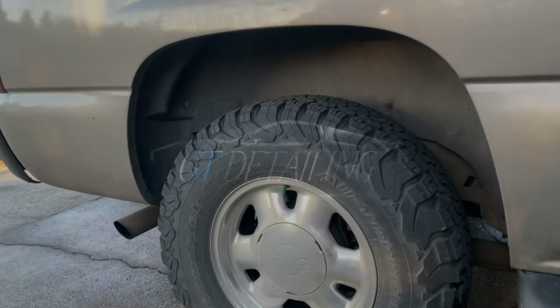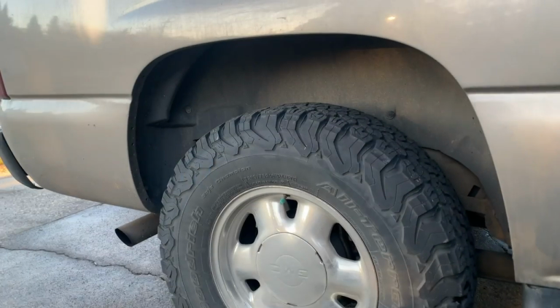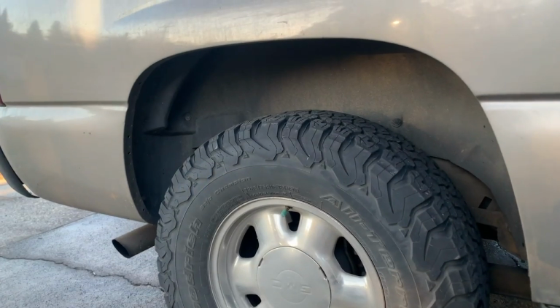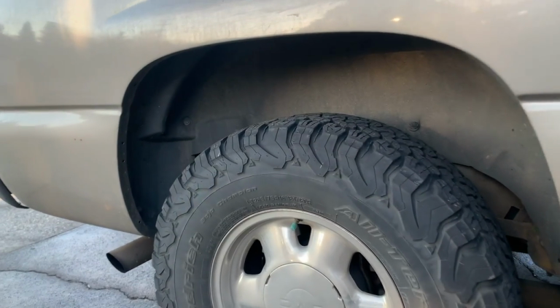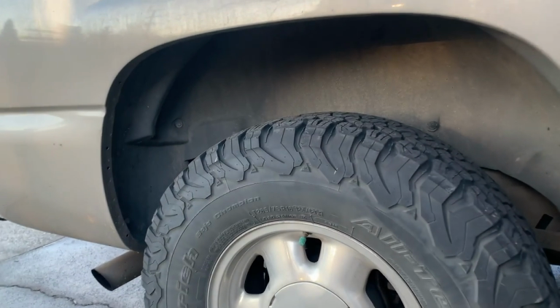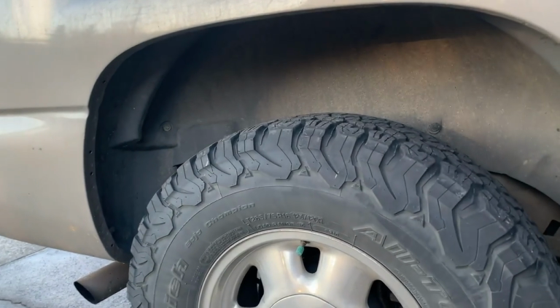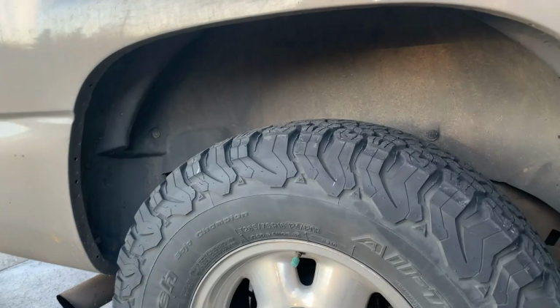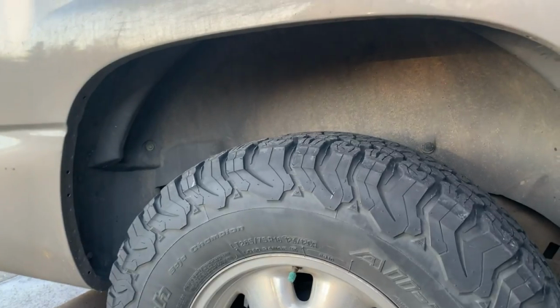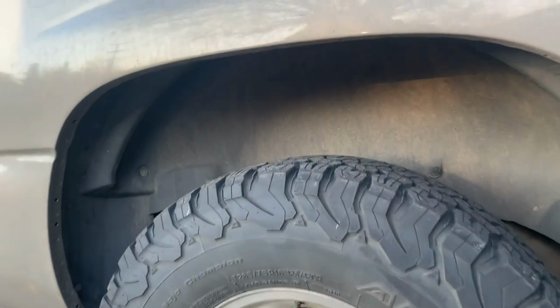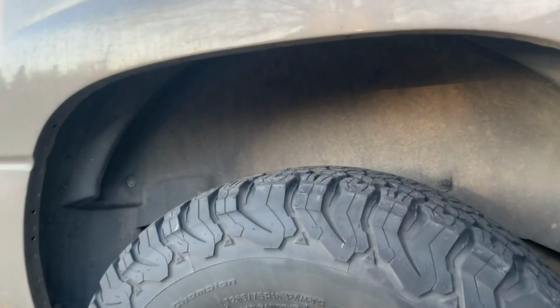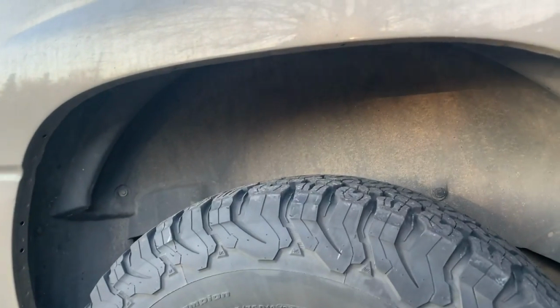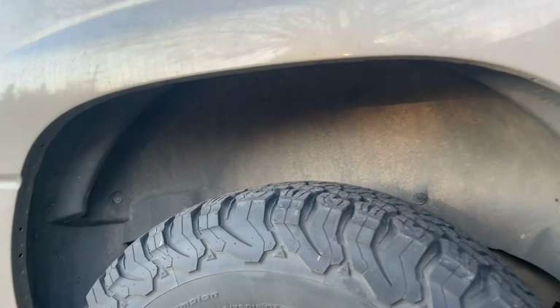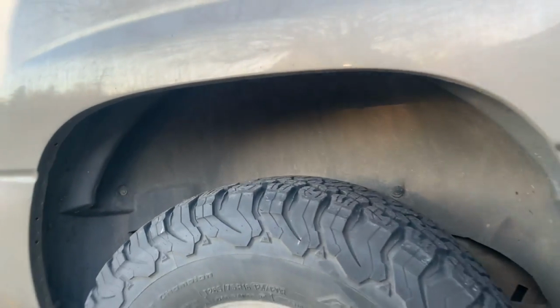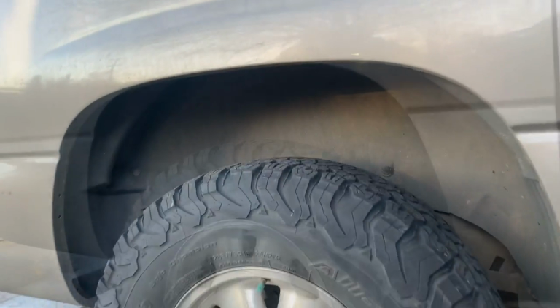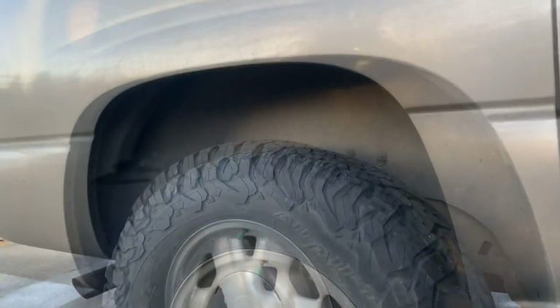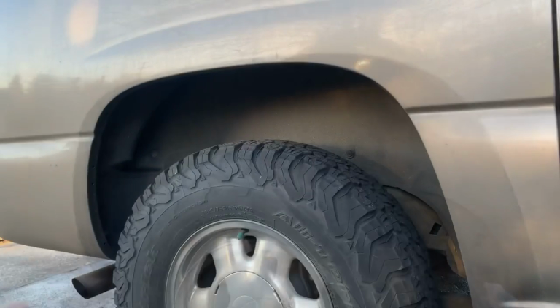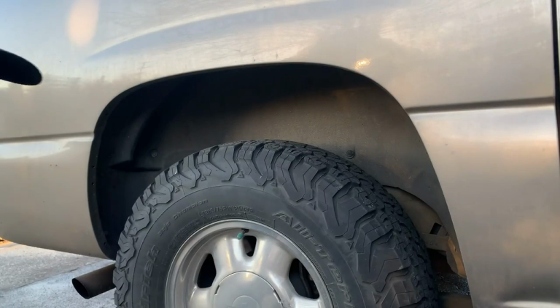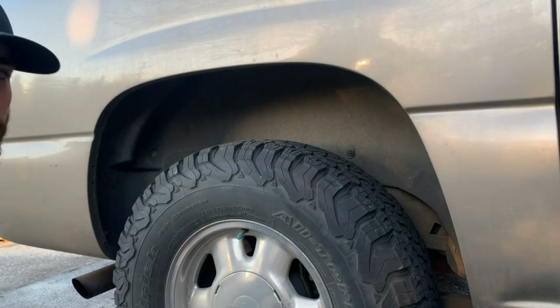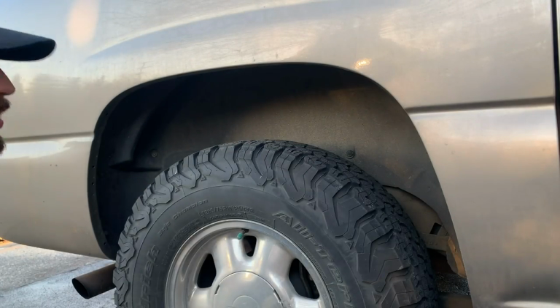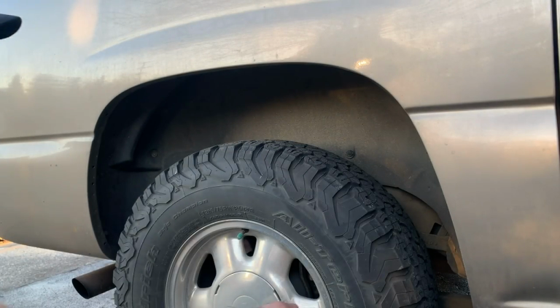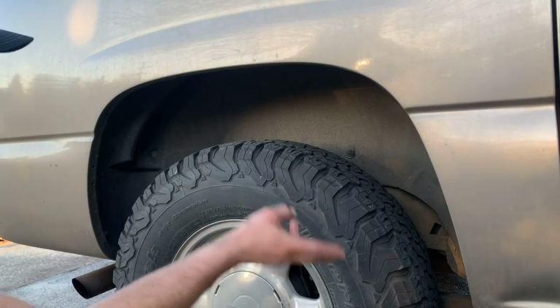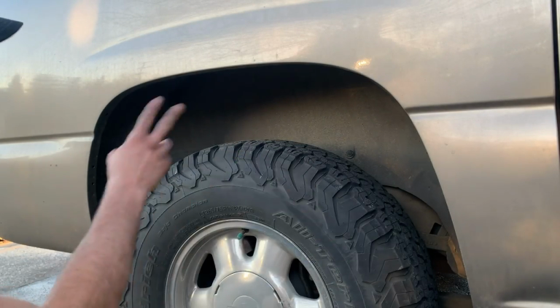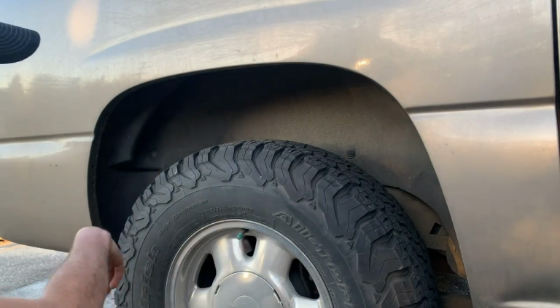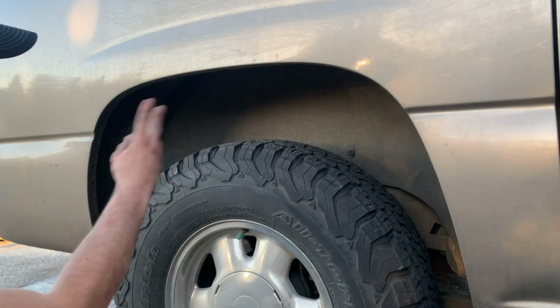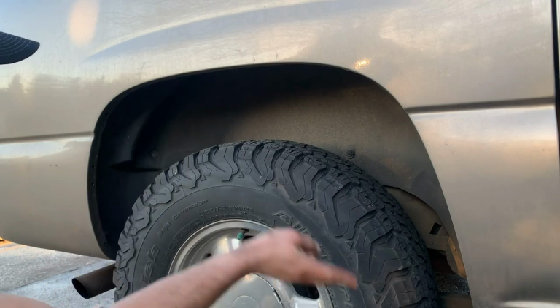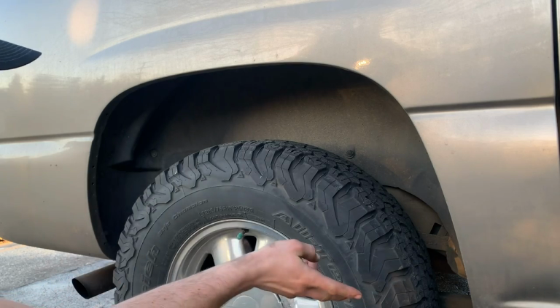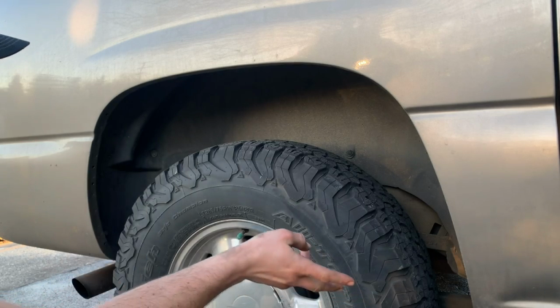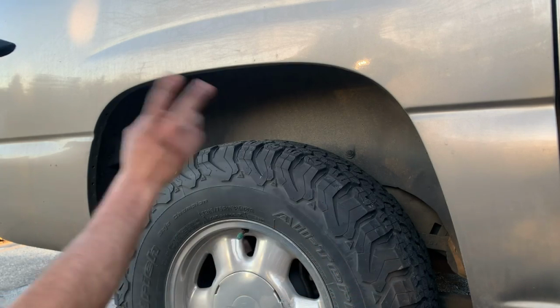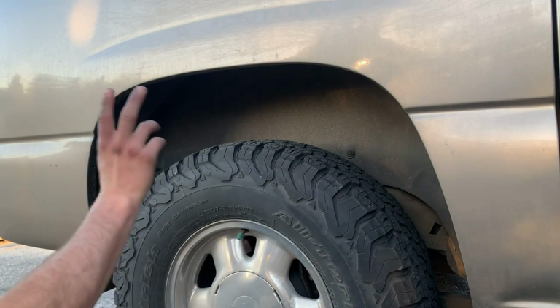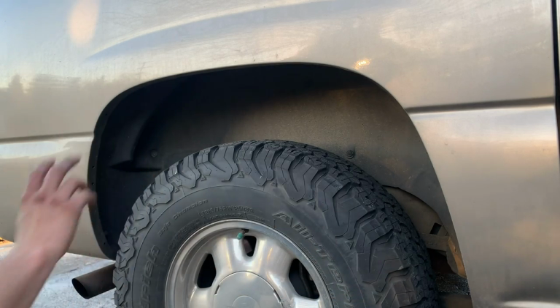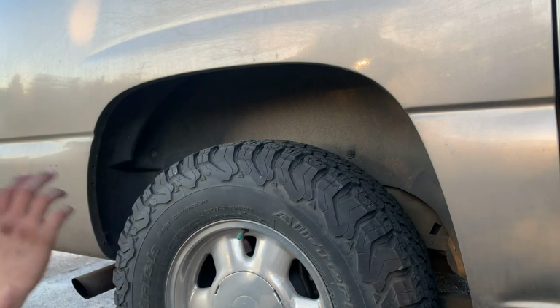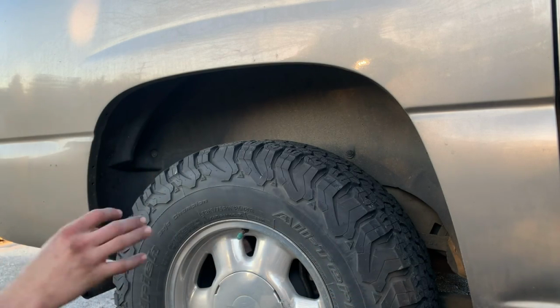What's up guys, in today's video I'm going to show you how to get the perfect wheel wells. The first thing we want to do is pre-rinse all the dirt and debris off before we actually scrub.